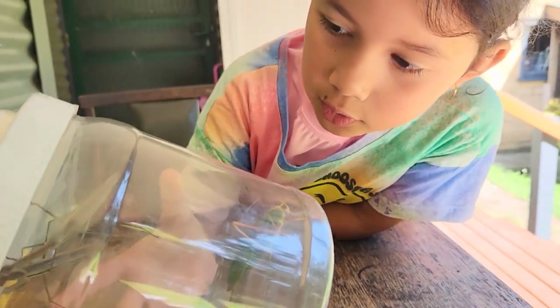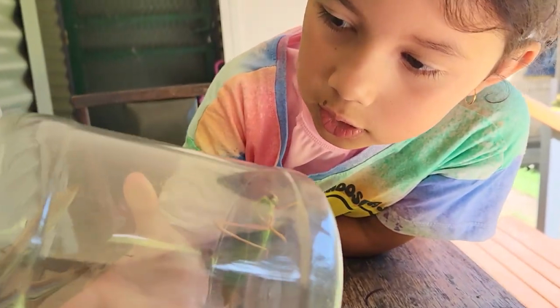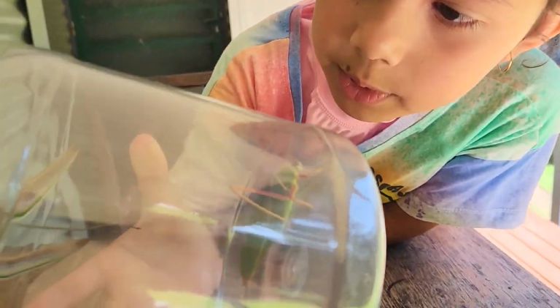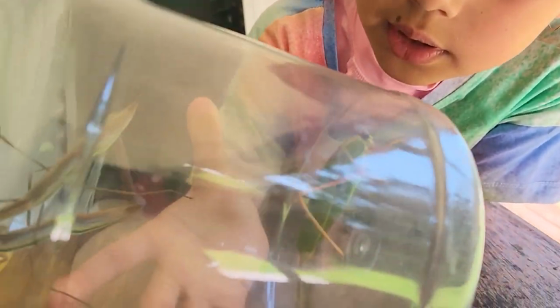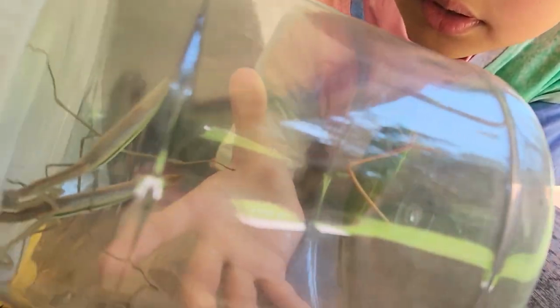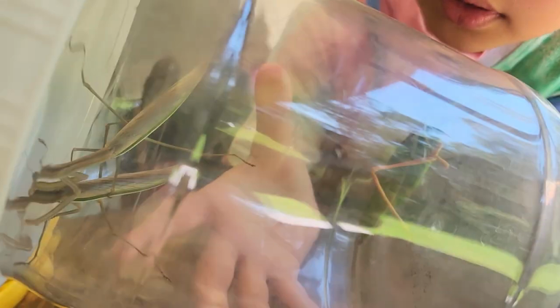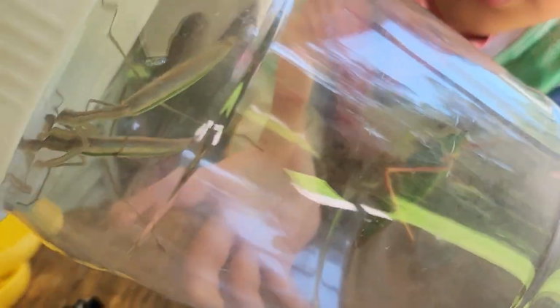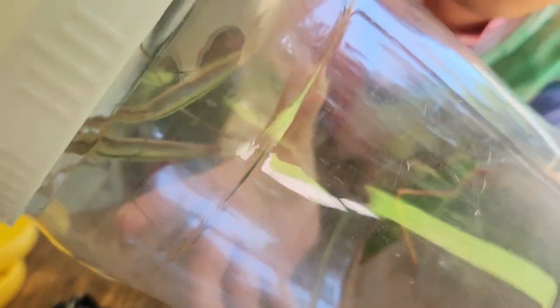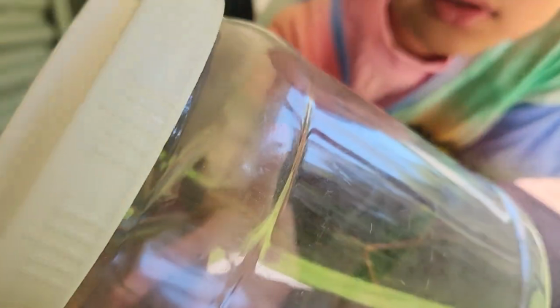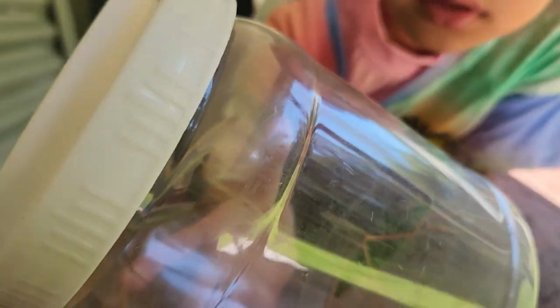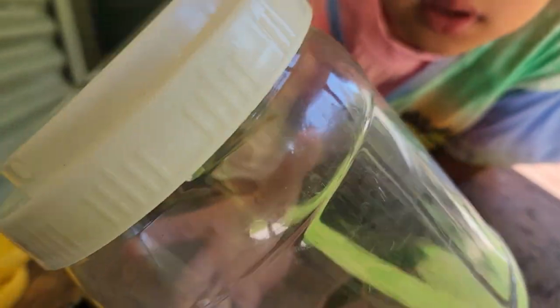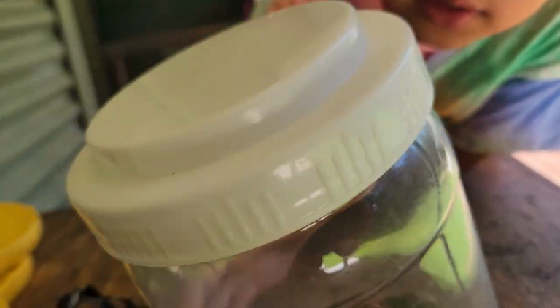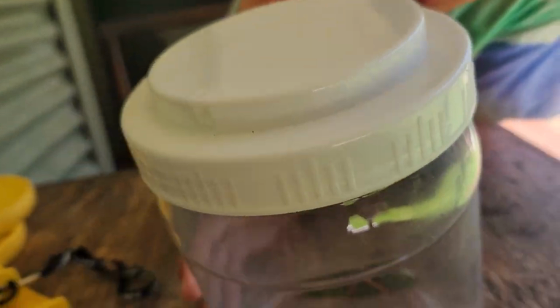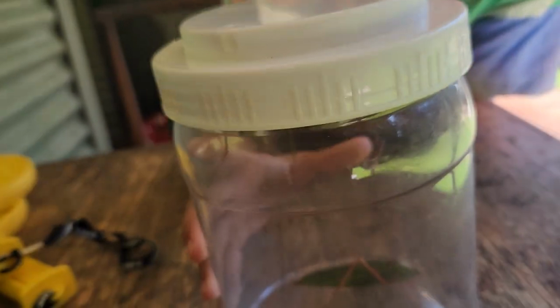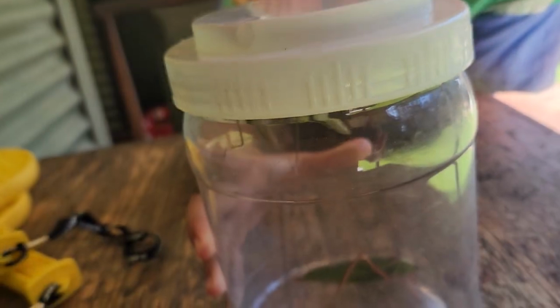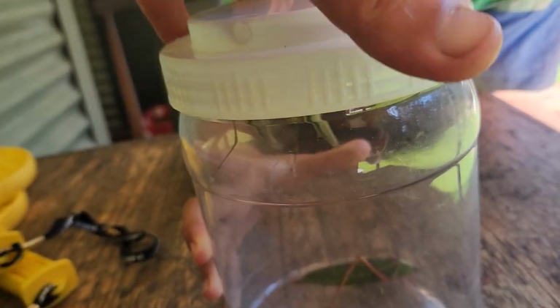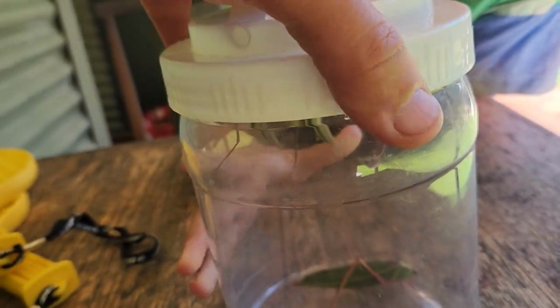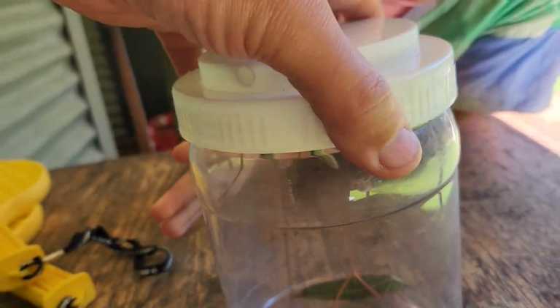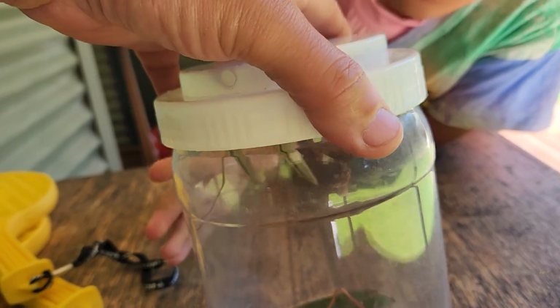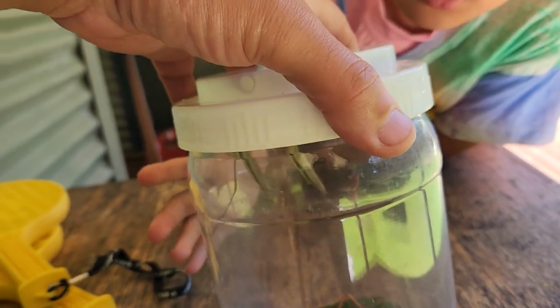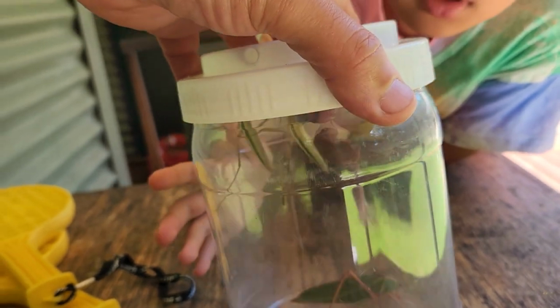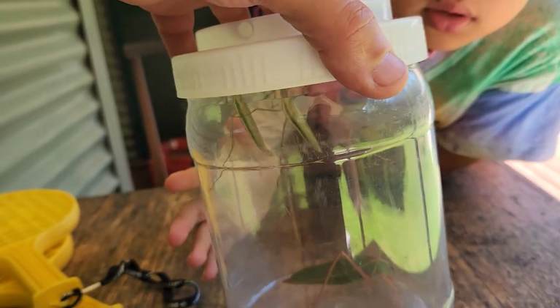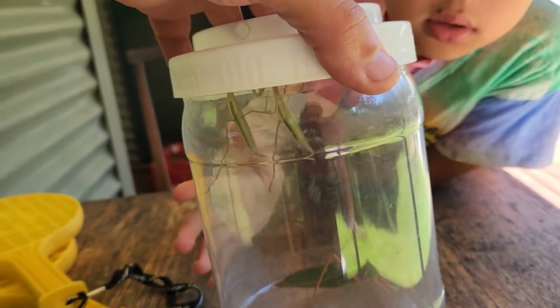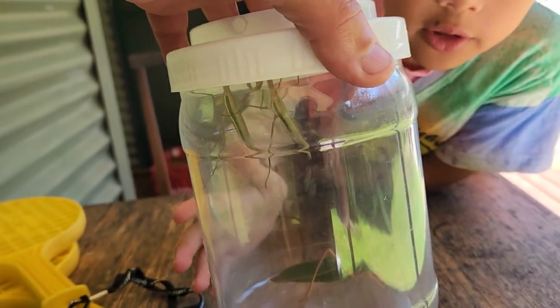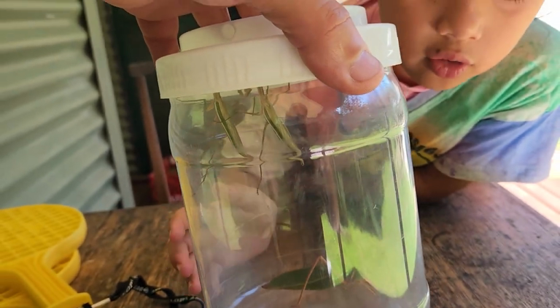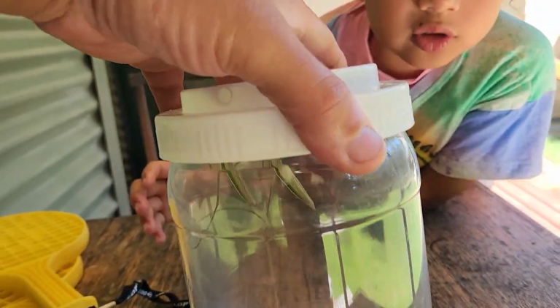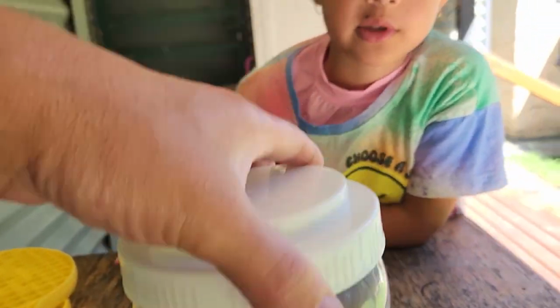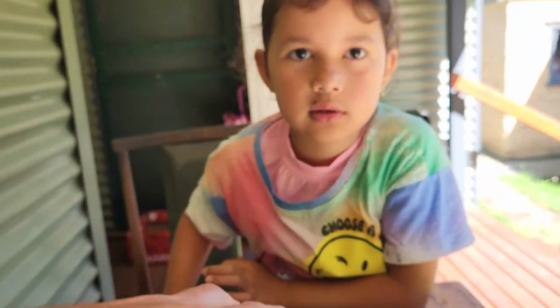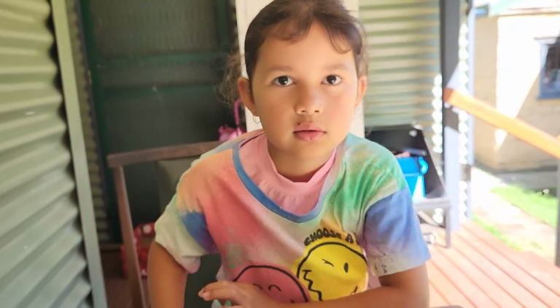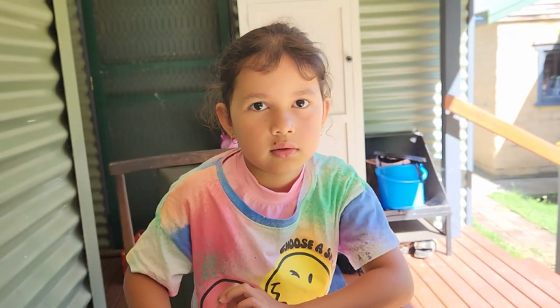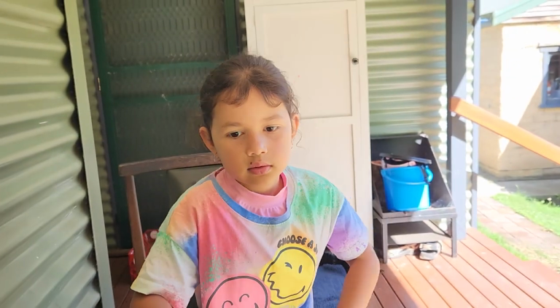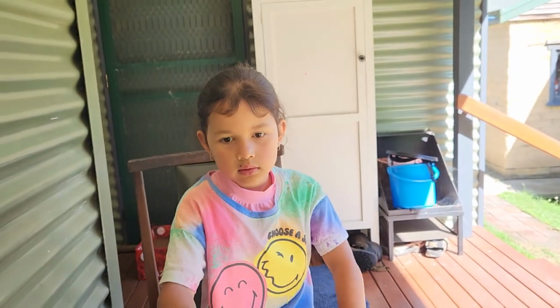Are they grasshoppers? There's a cat he did there. Is it a grasshopper? And there's two praying mantises in there. So they're not grasshoppers? Yeah, but I'm going to open it up.